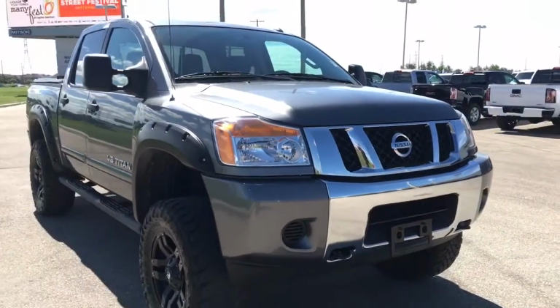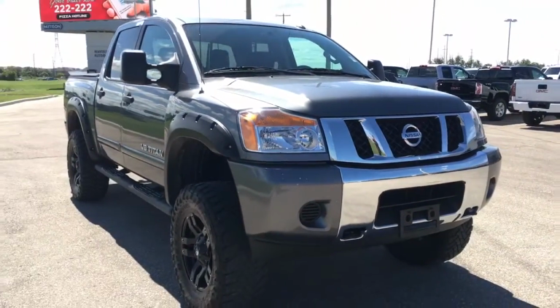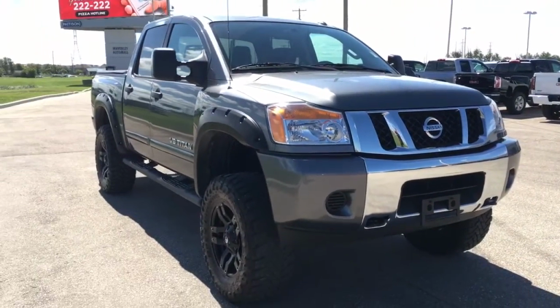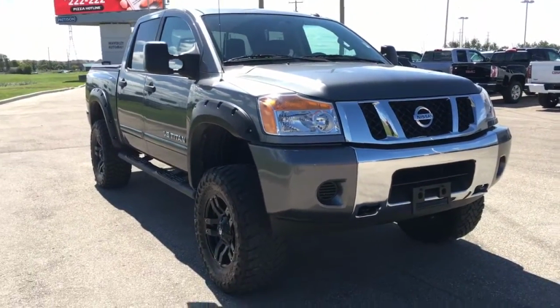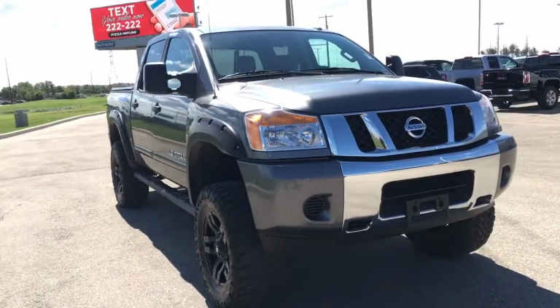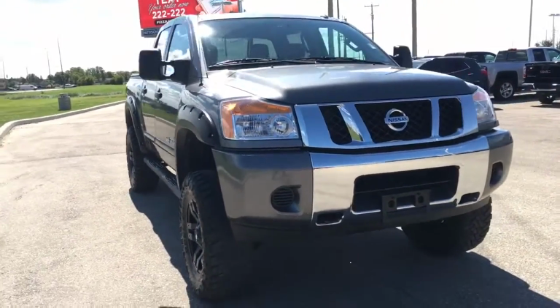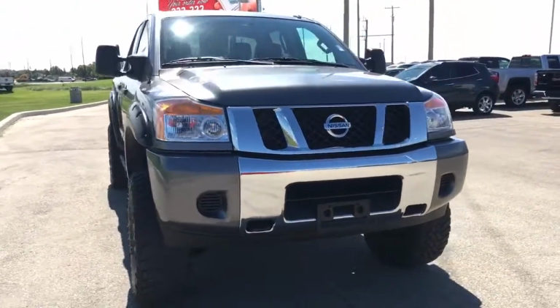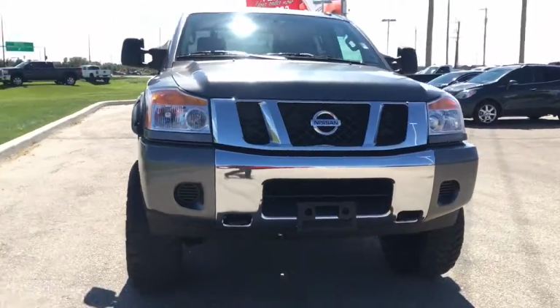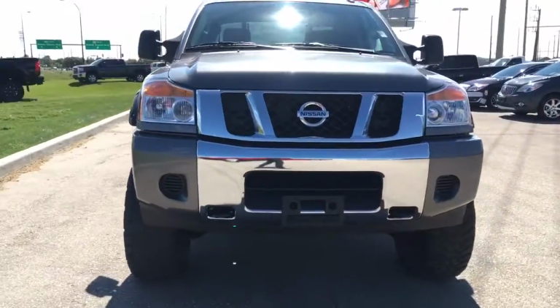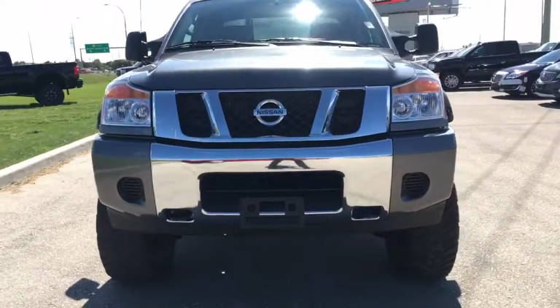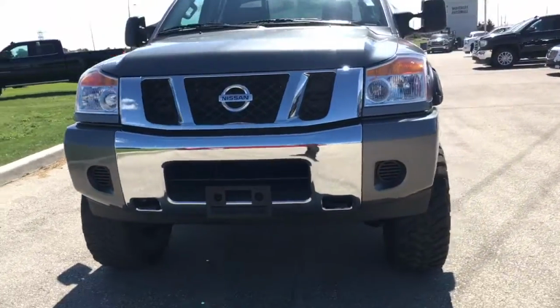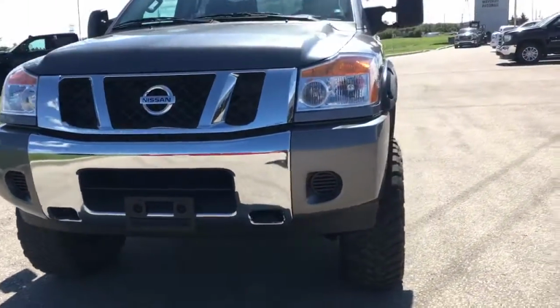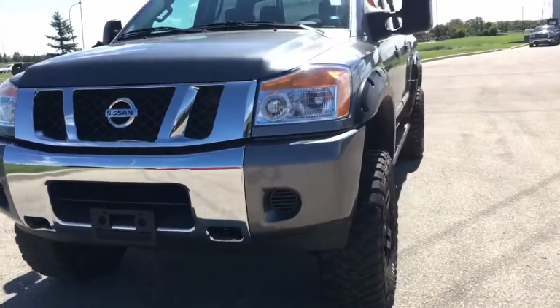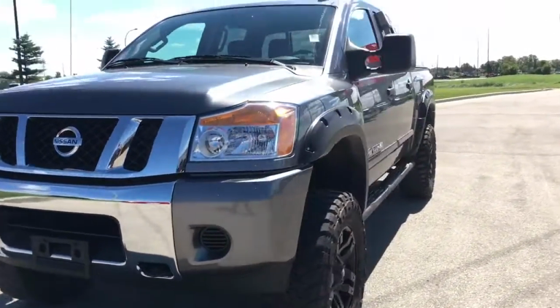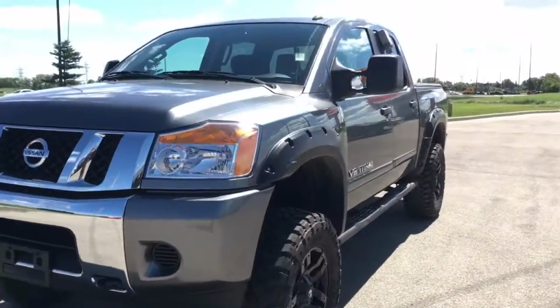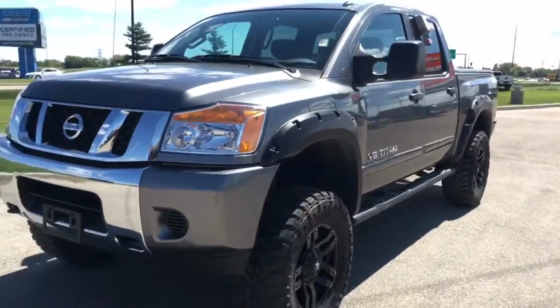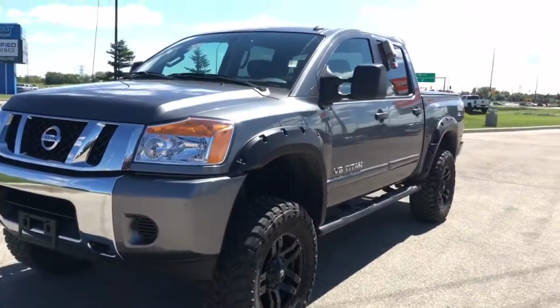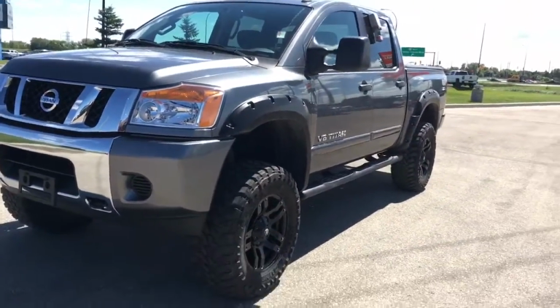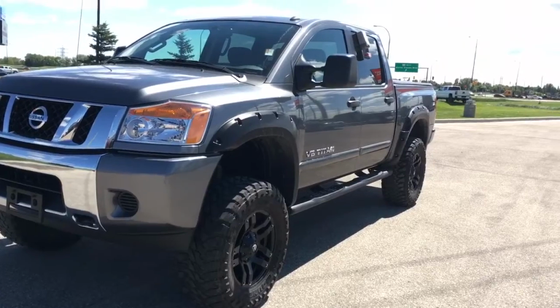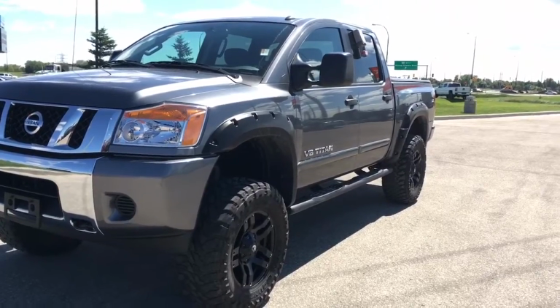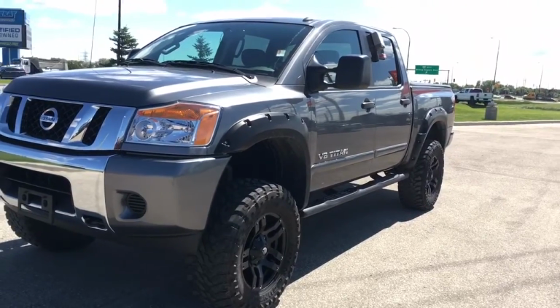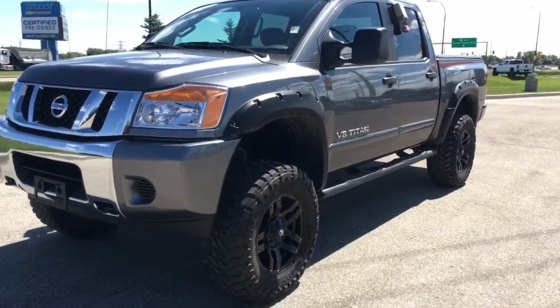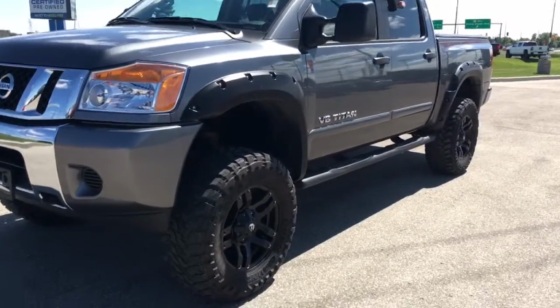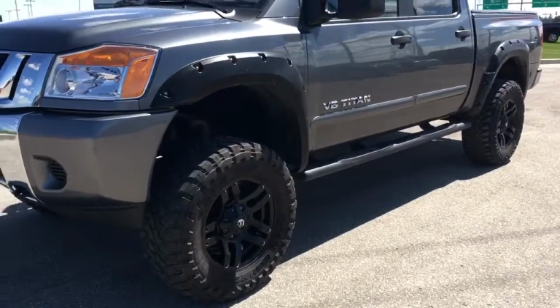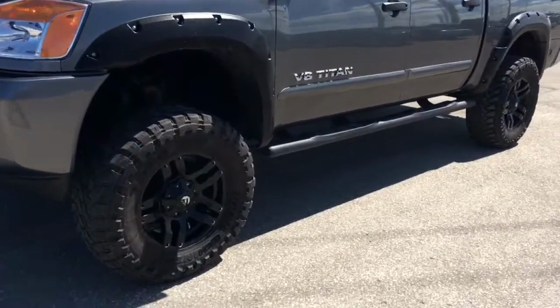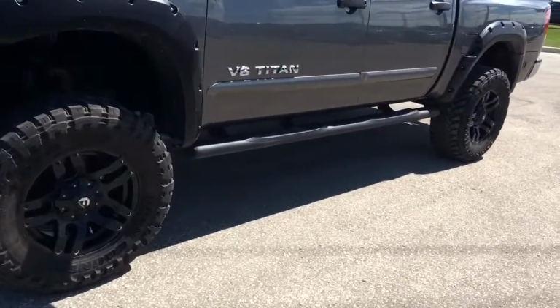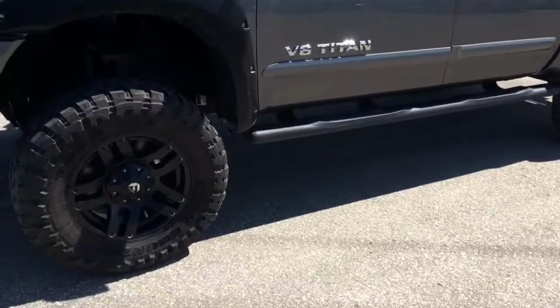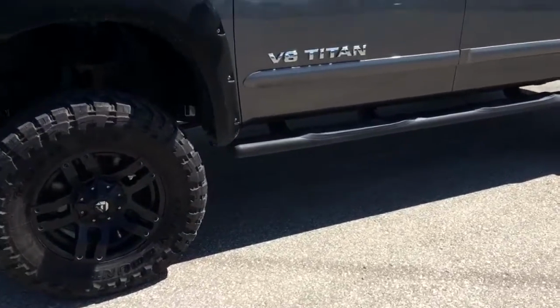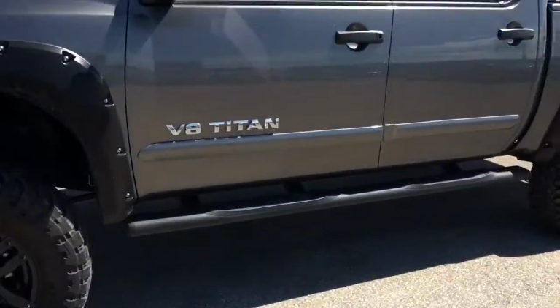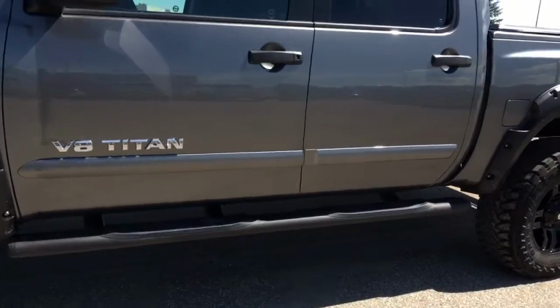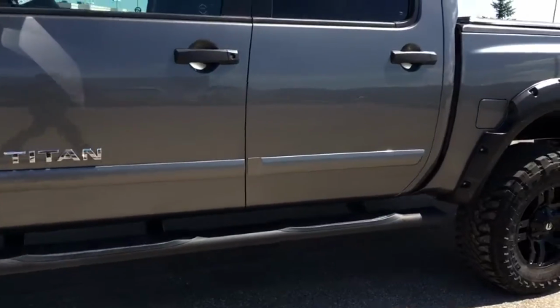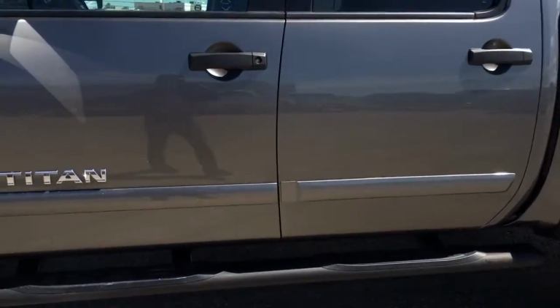The previous owner loved the lifted truck, so they traded this one in for a brand new Sierra. Looks absolutely great — let's take a look inside here.